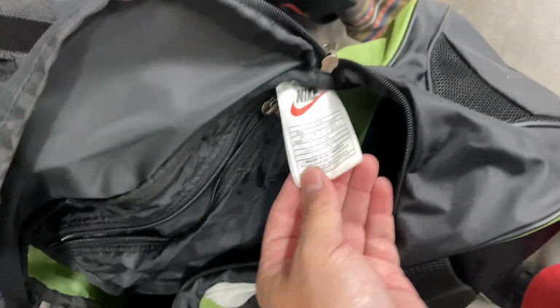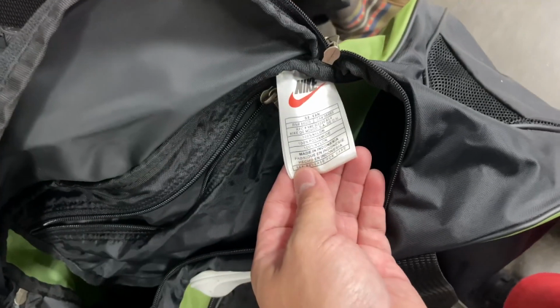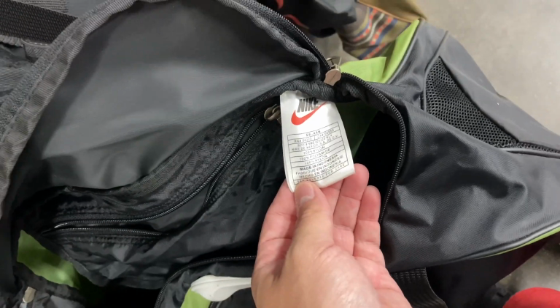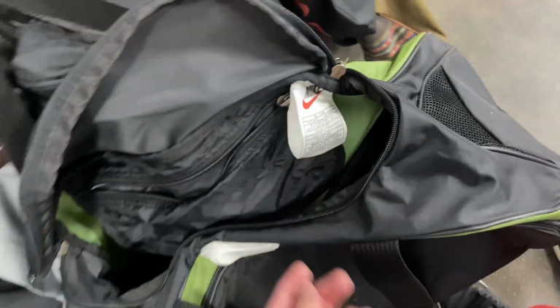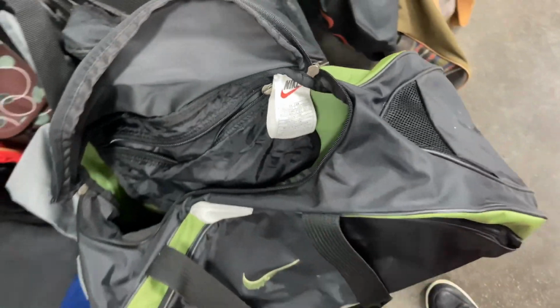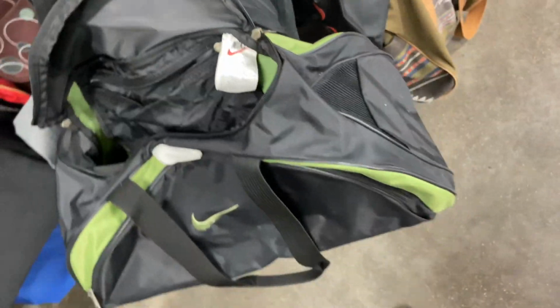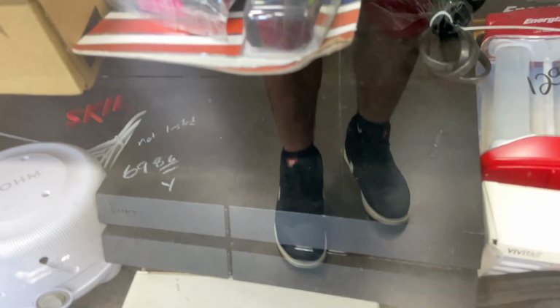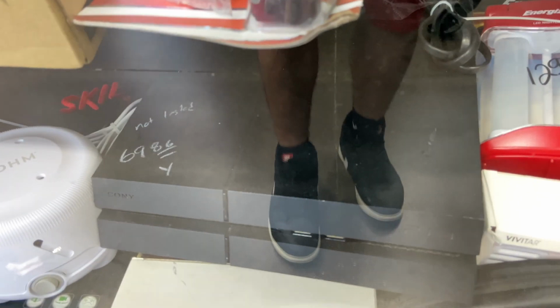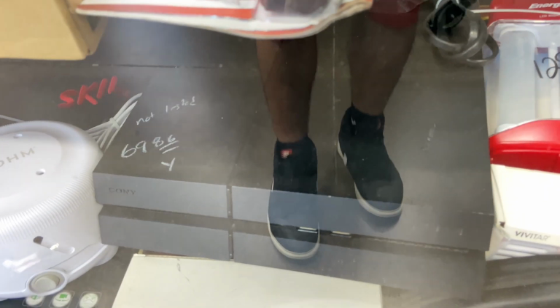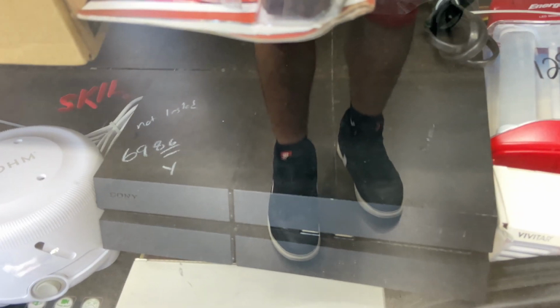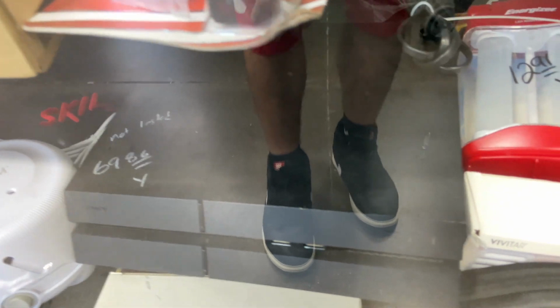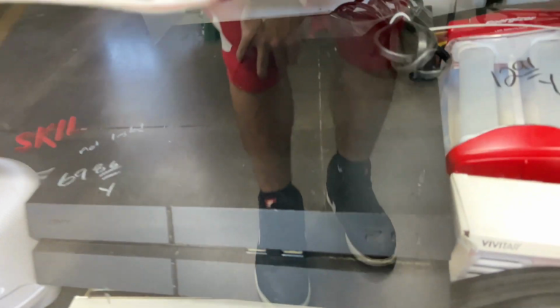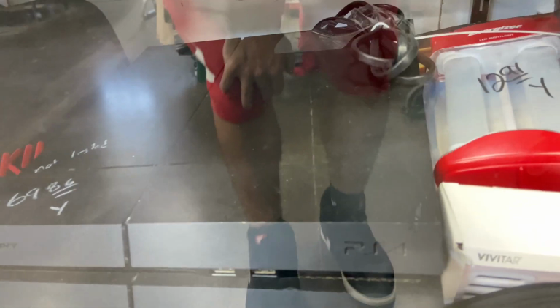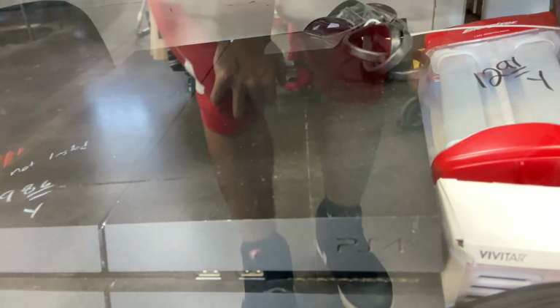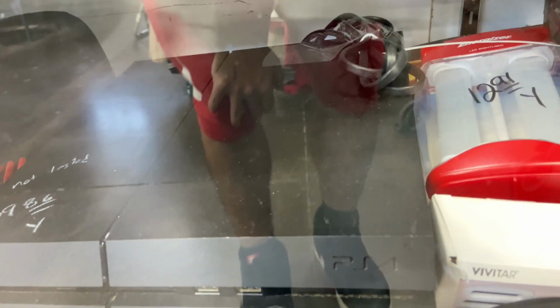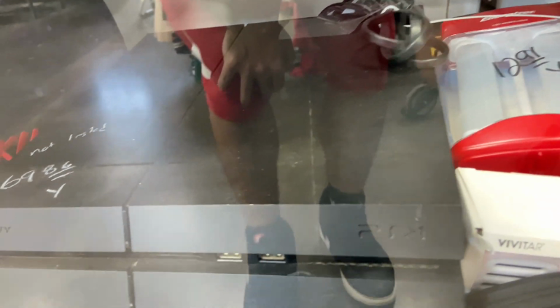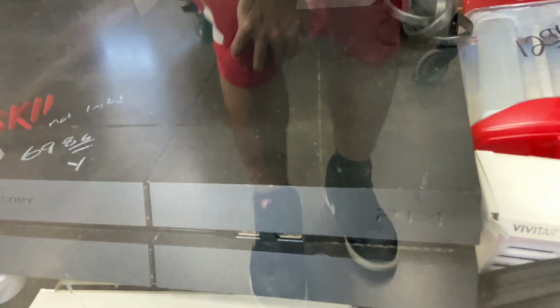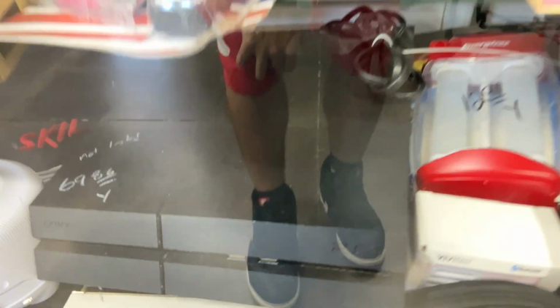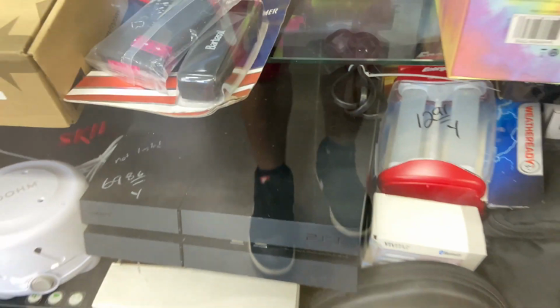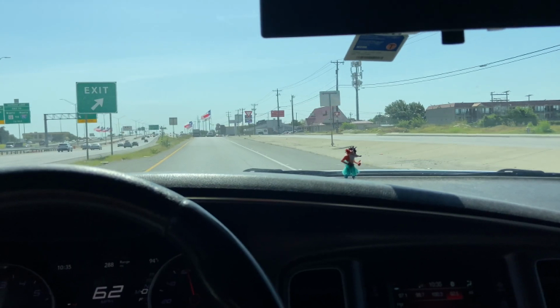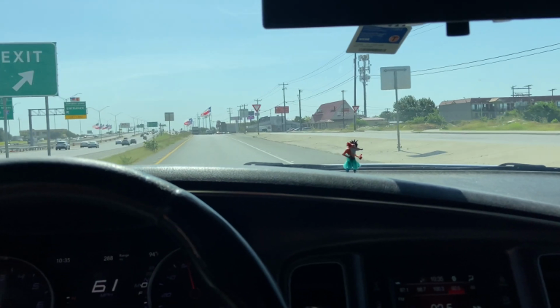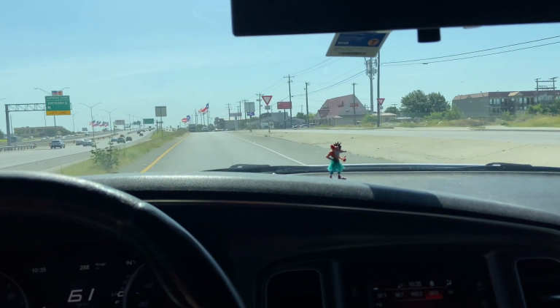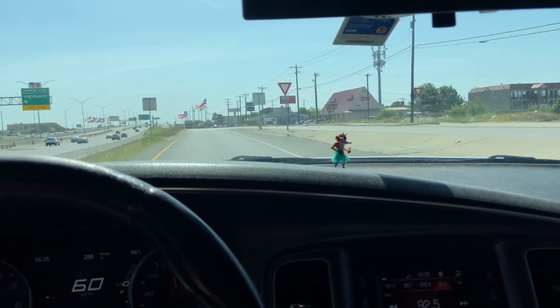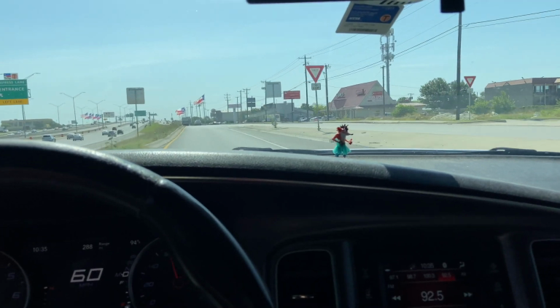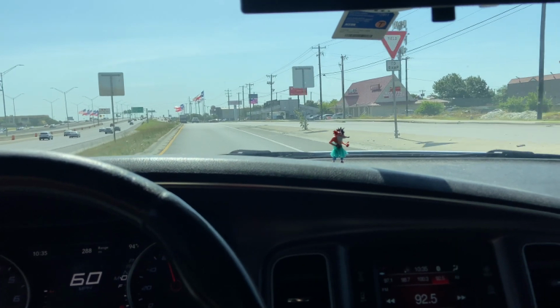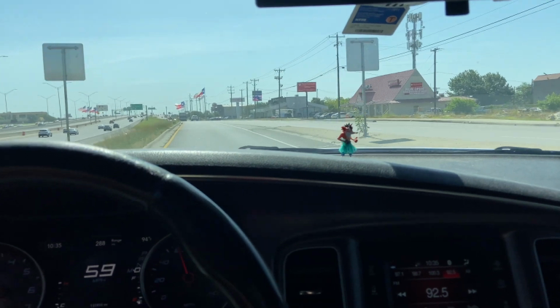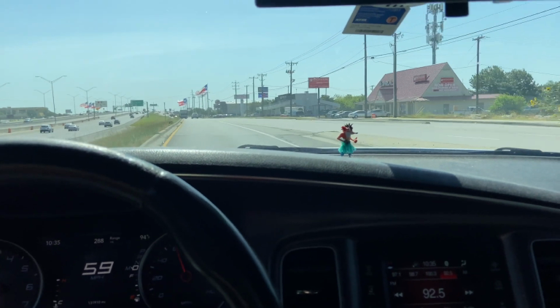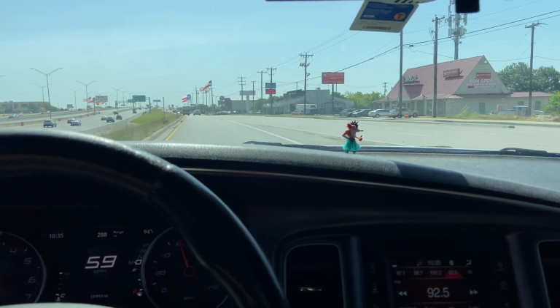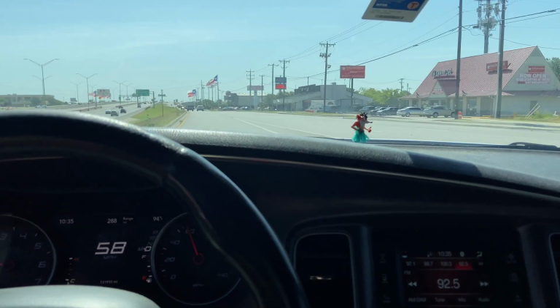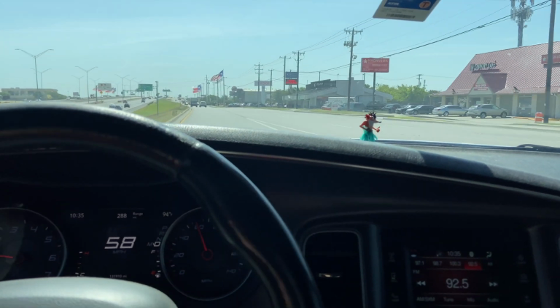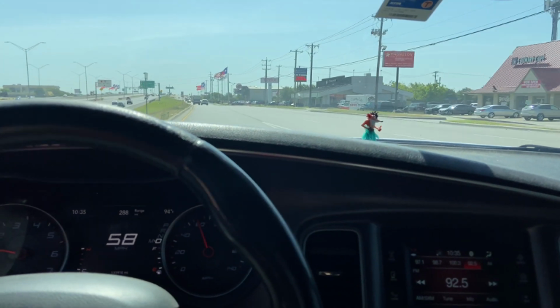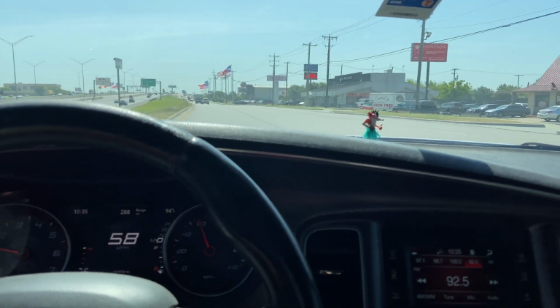They got this older Nike duffel bag in like an olive green and black, but they want $15 for it. It does have the older Nike tag on it. They also got a PS4 but for $70 not tested — I think I'm gonna pass.